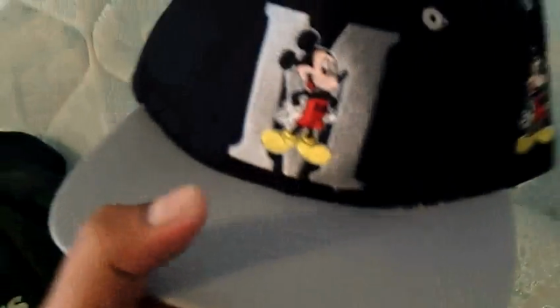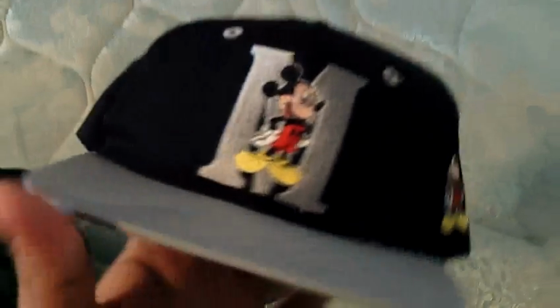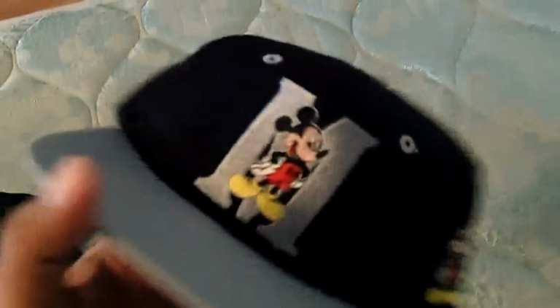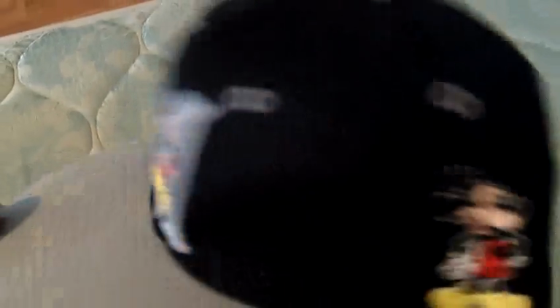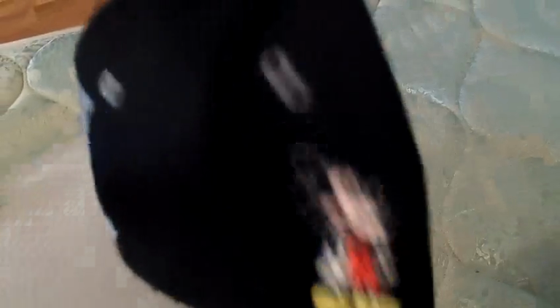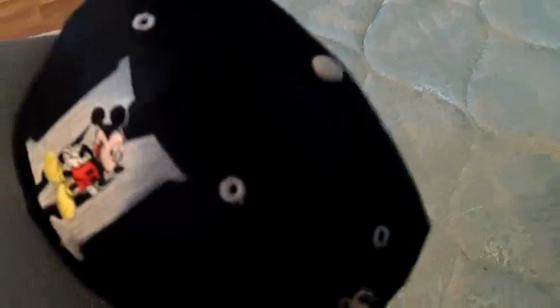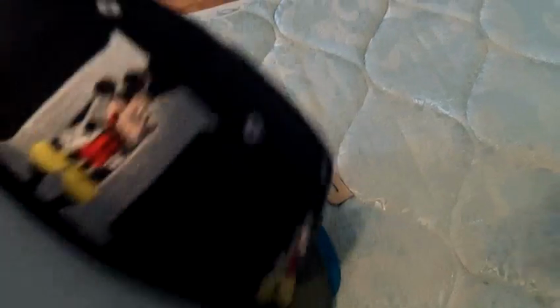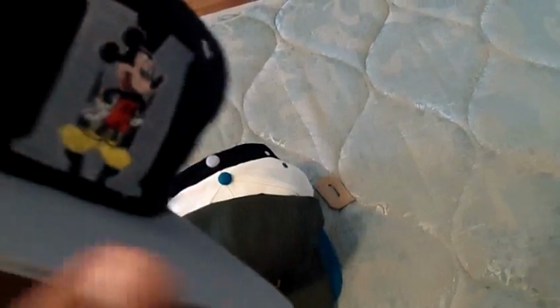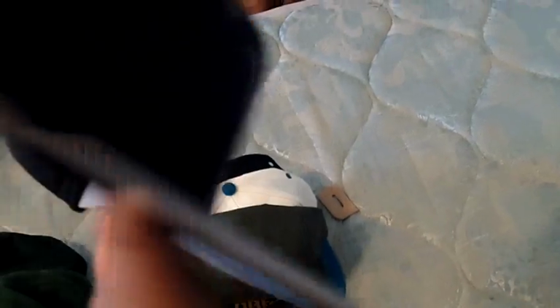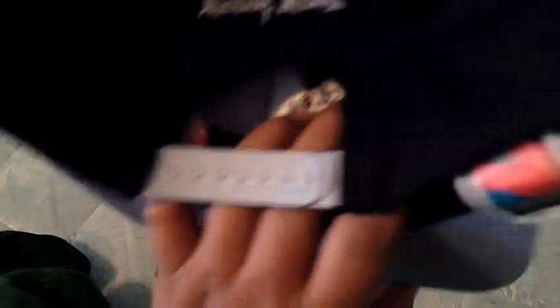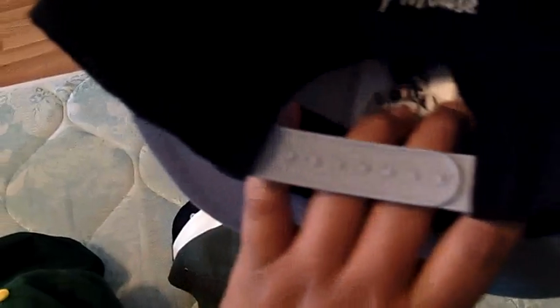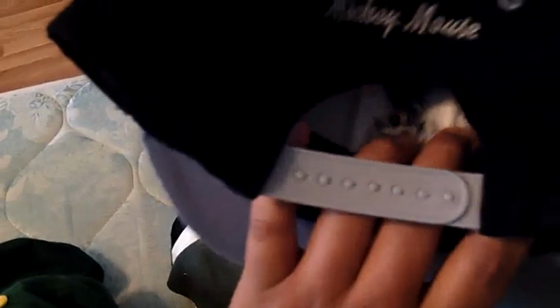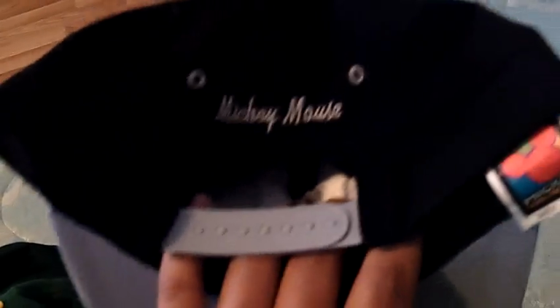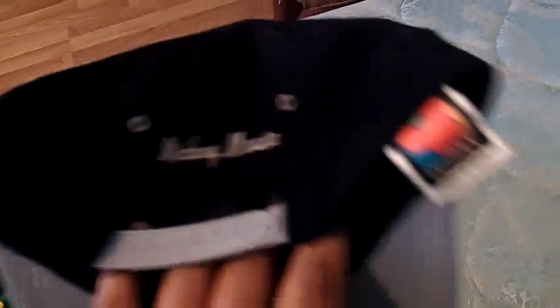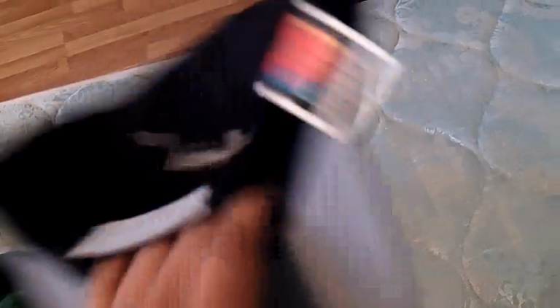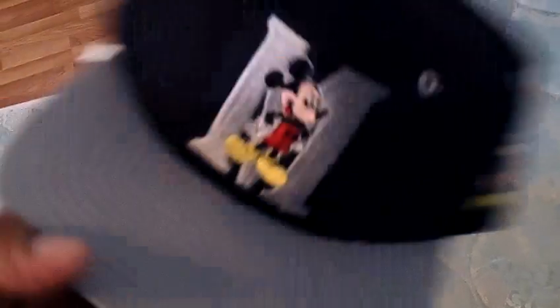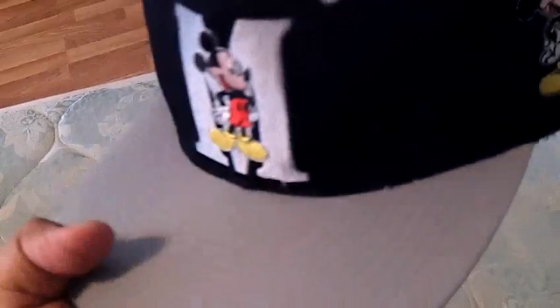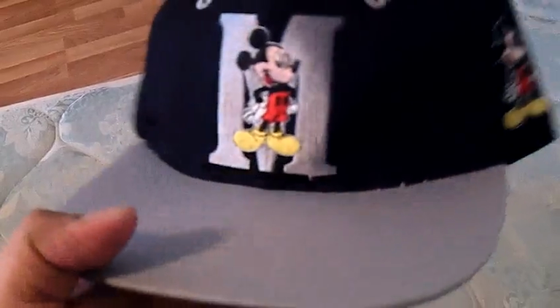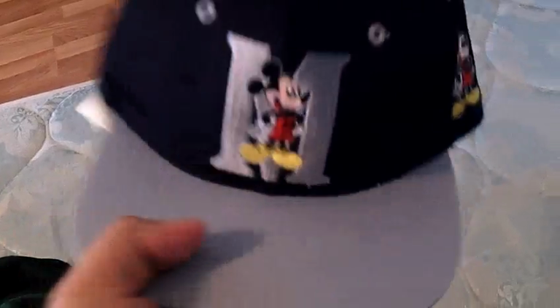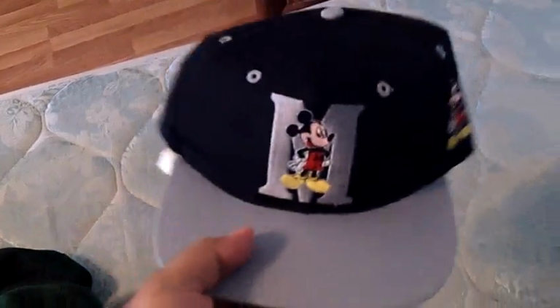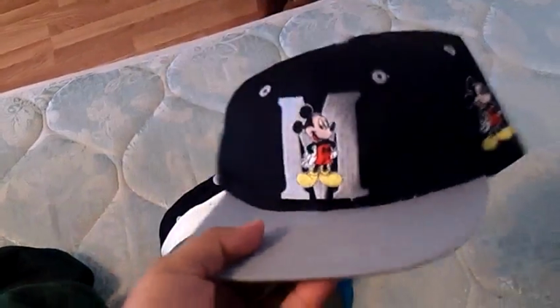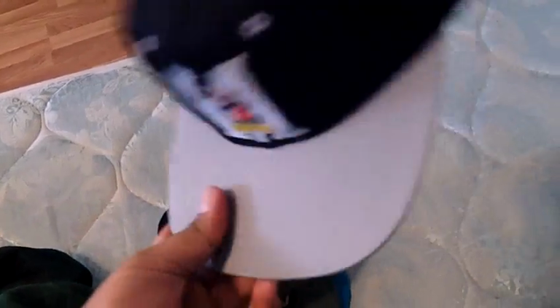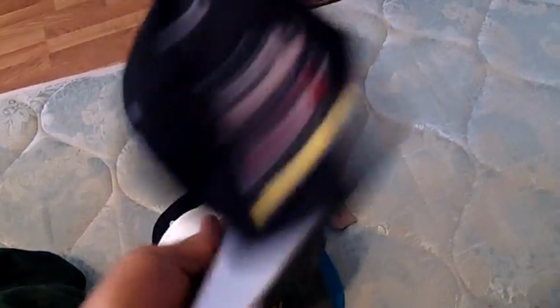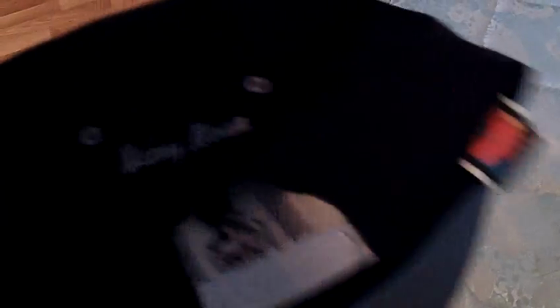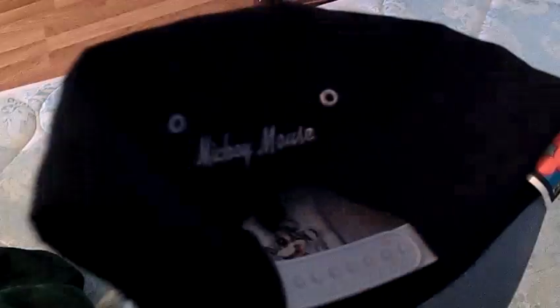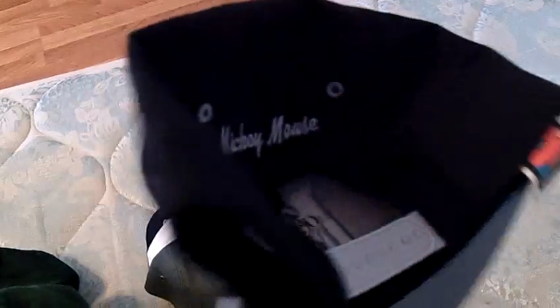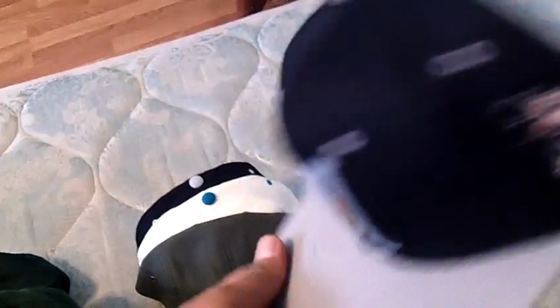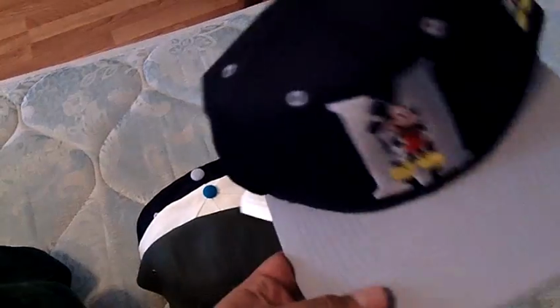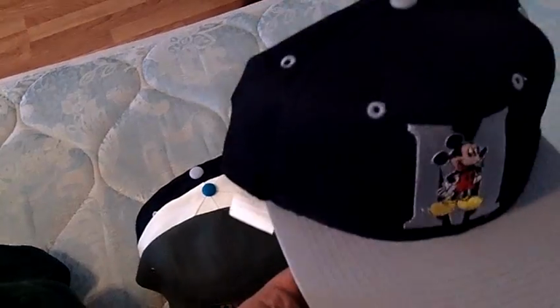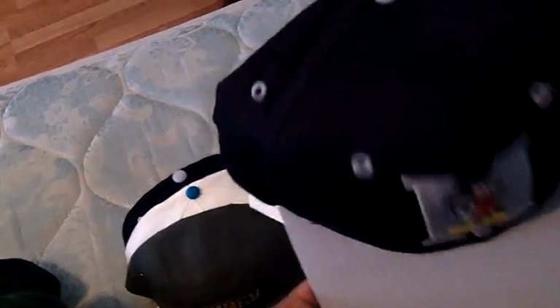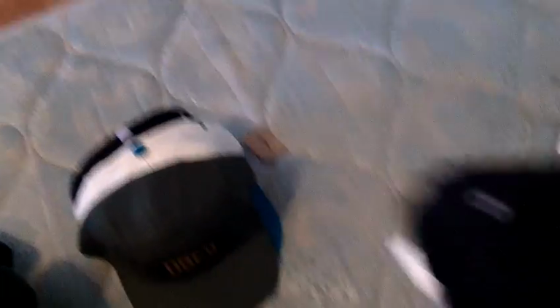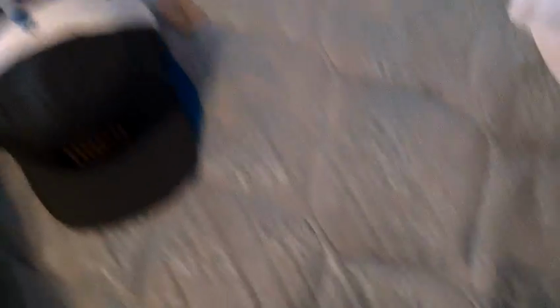These next couple ones — the Mickey one, all black Mickey, gray, with the tag. It just doesn't fit me right. I'll take 28 shipped on that.